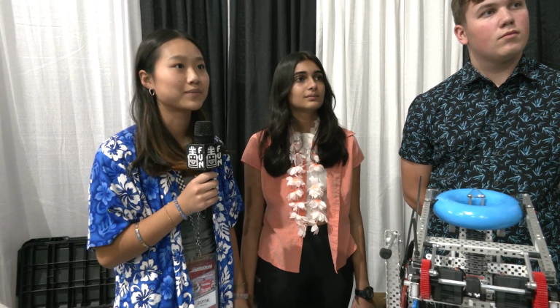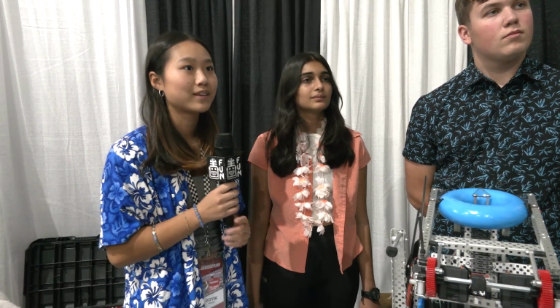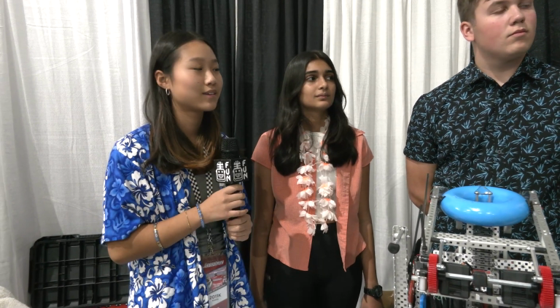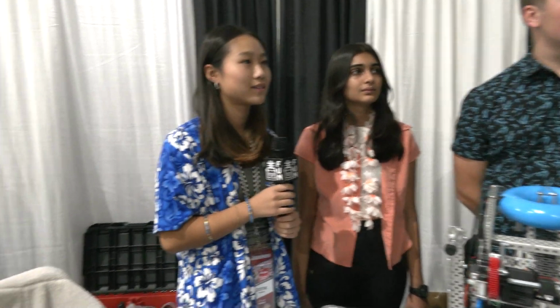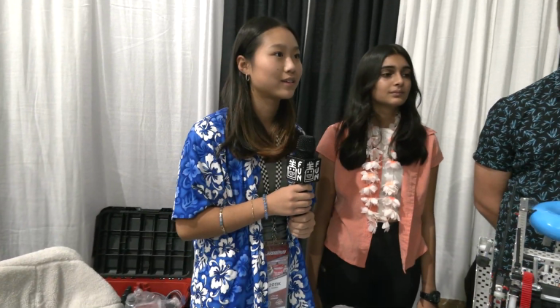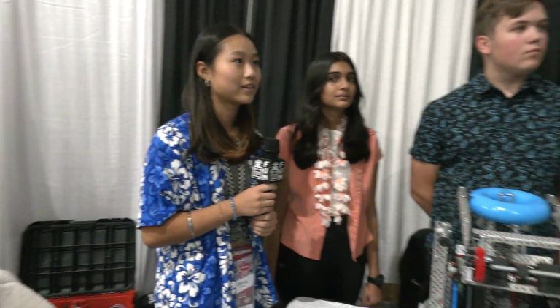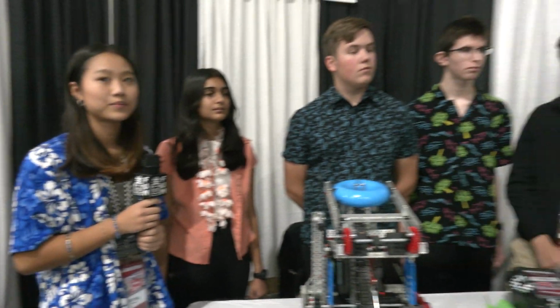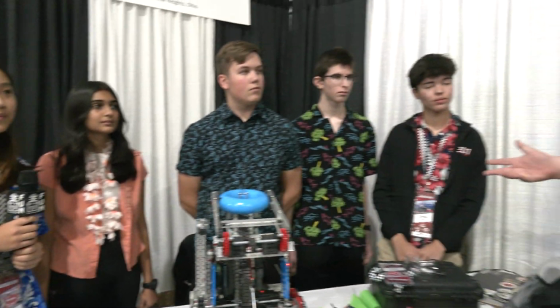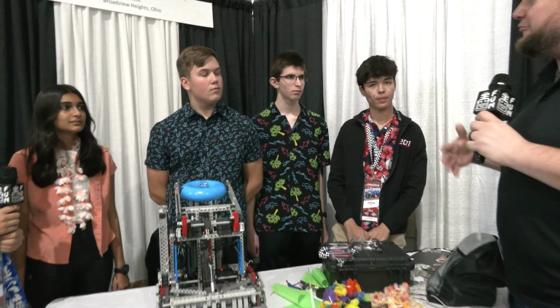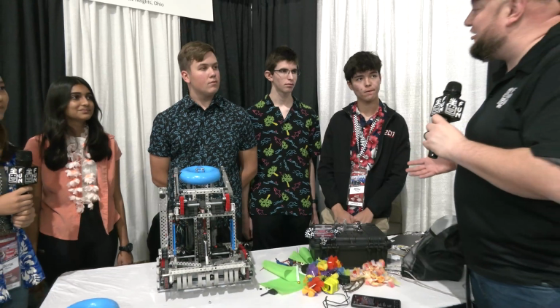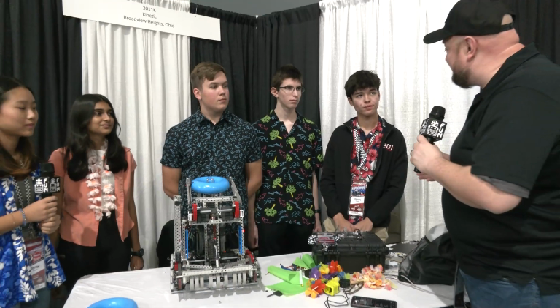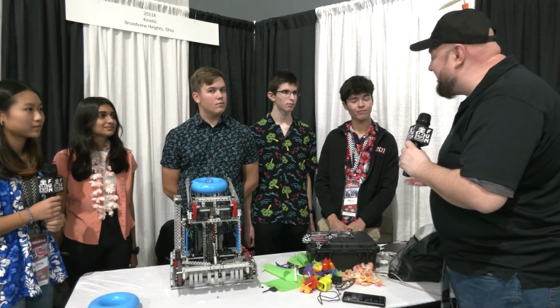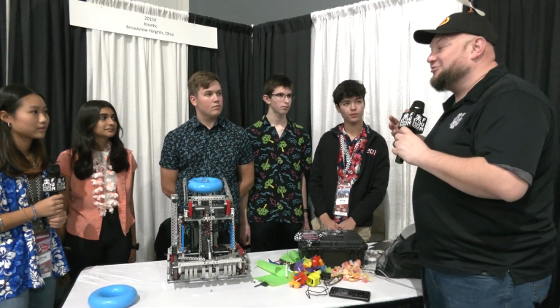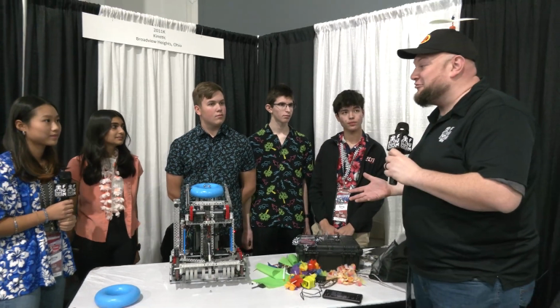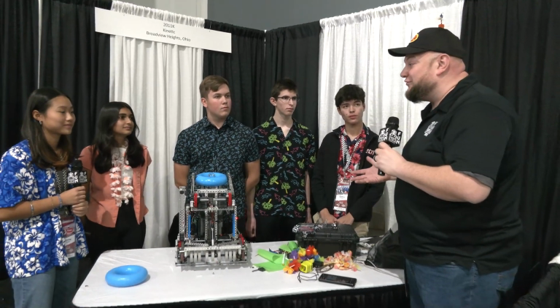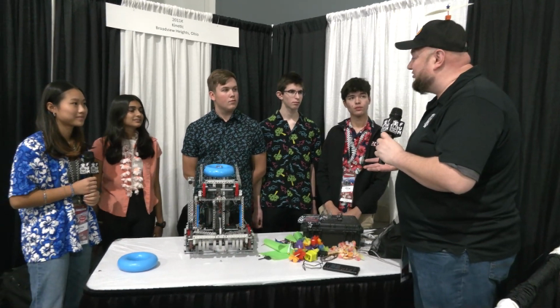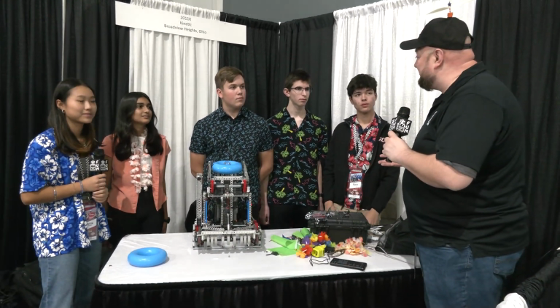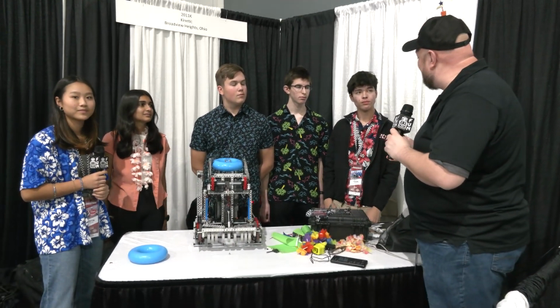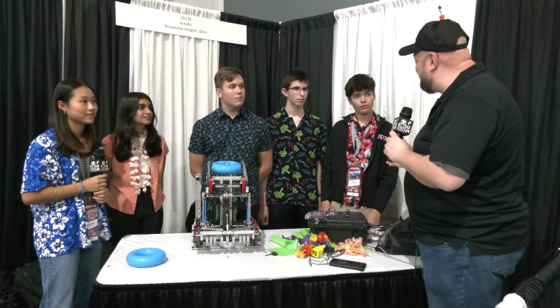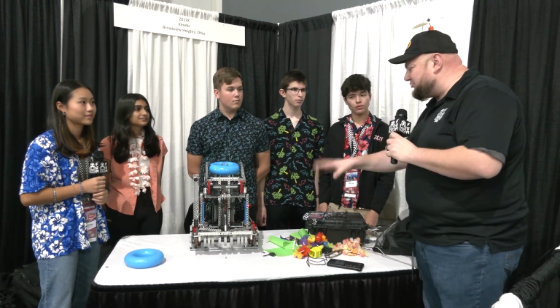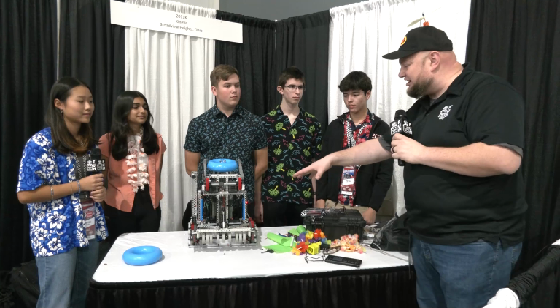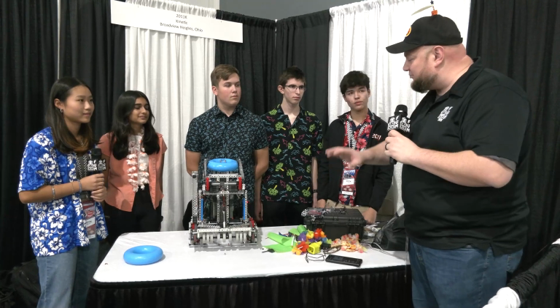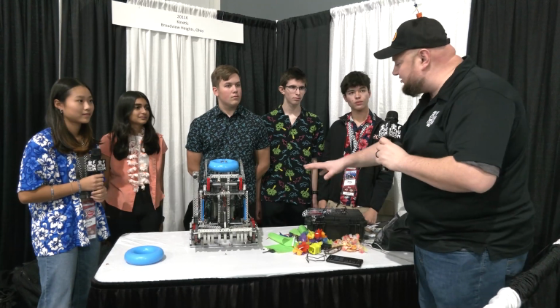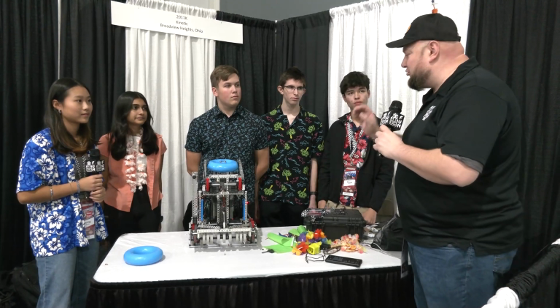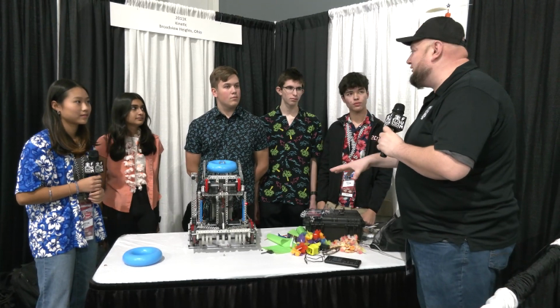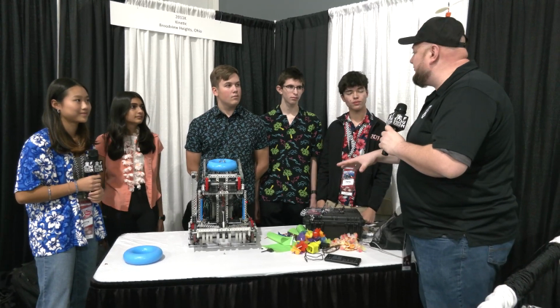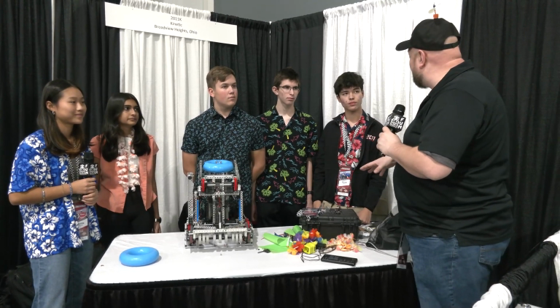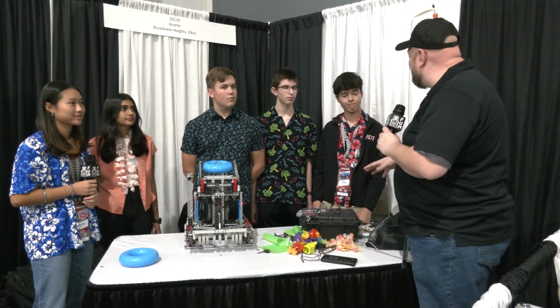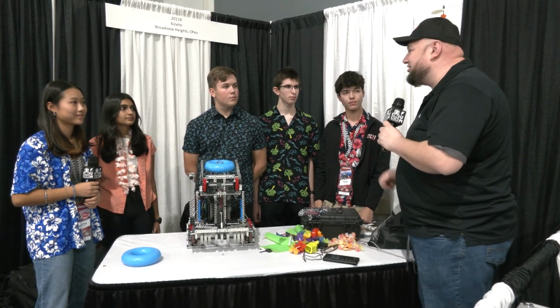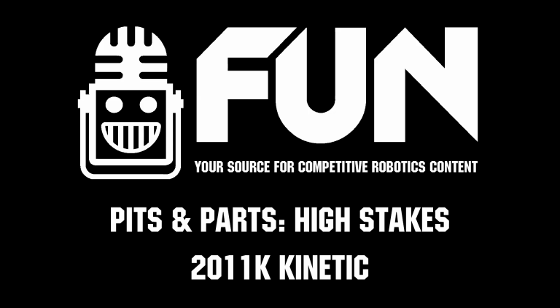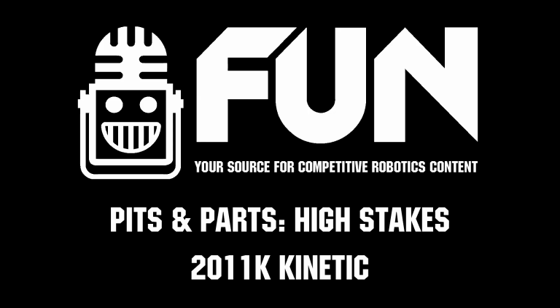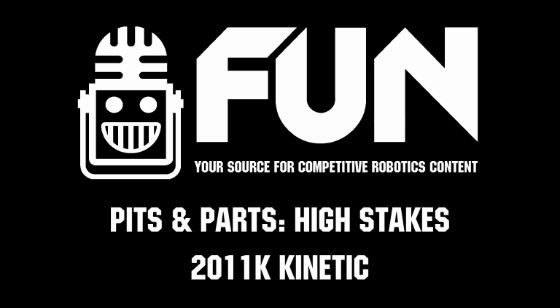Kinetic, congratulations once again on a great season so far. We can't wait to see how you do here at Speedway — hopefully you're getting ready to qualify for Worlds. We really hope to see you there. Thanks for taking the time to explain all this great stuff about your robot. We can't wait to see how you do, and good luck the rest of the way. Thanks a lot. Thank you.